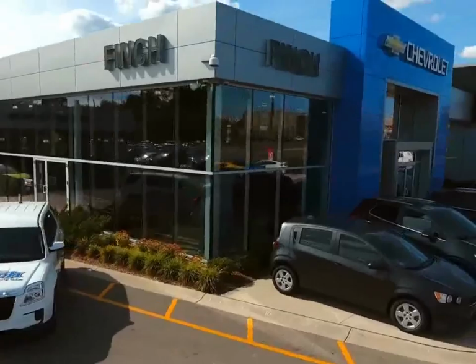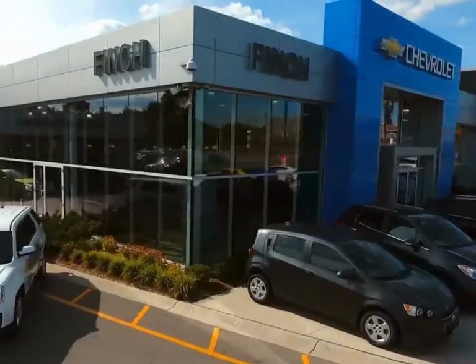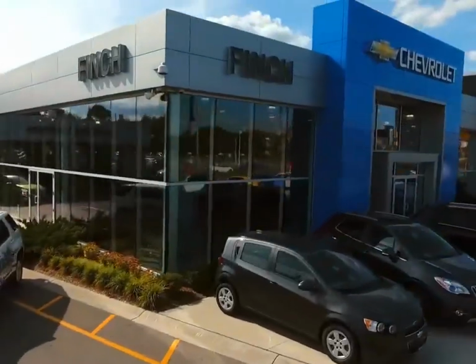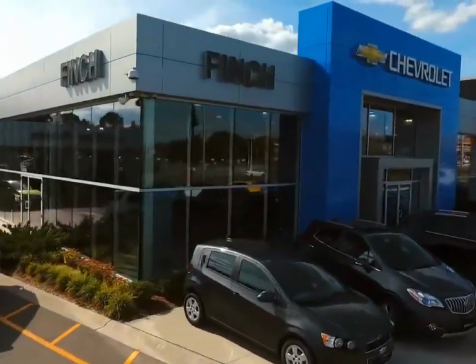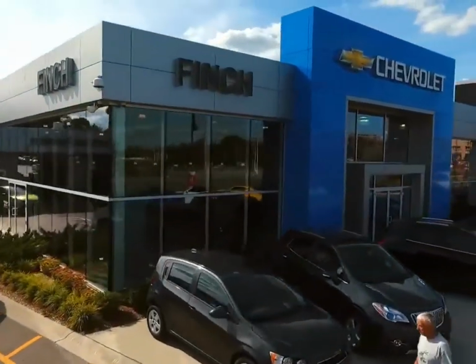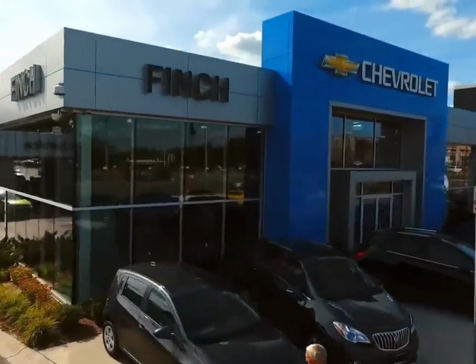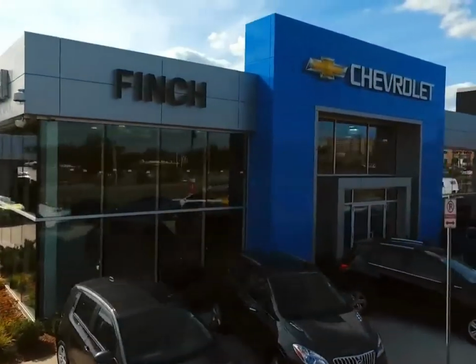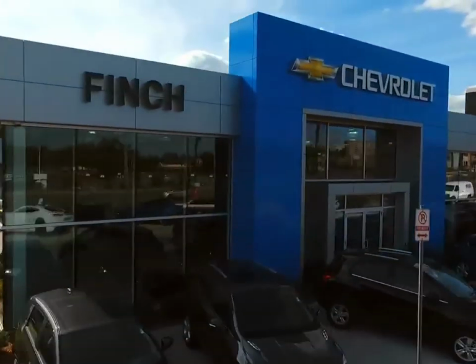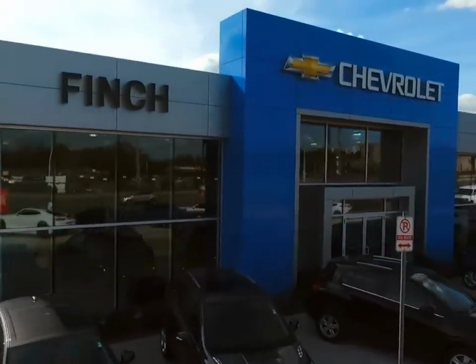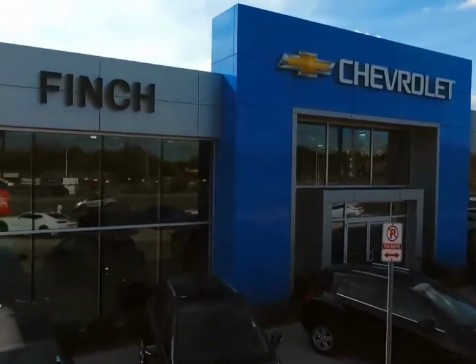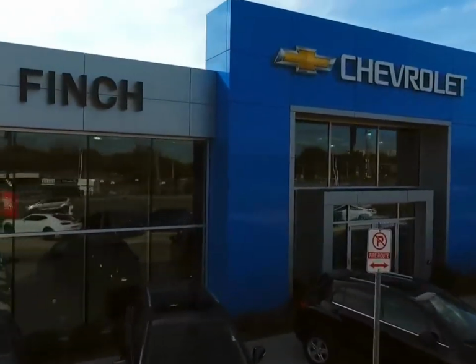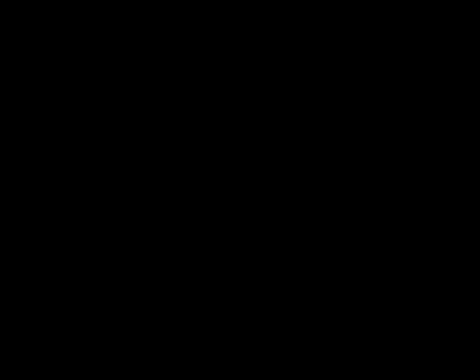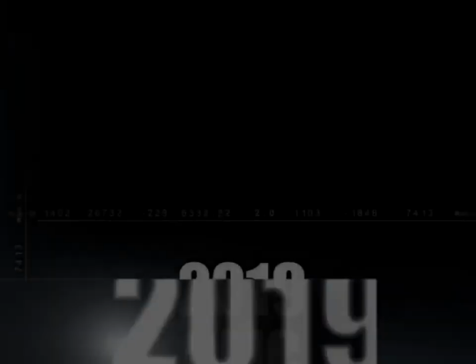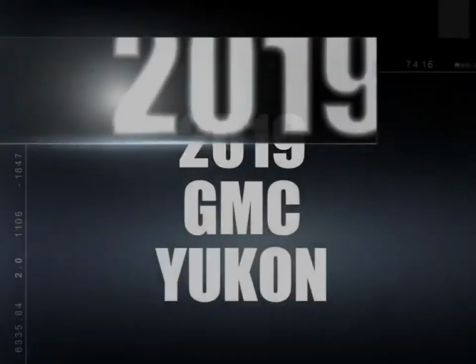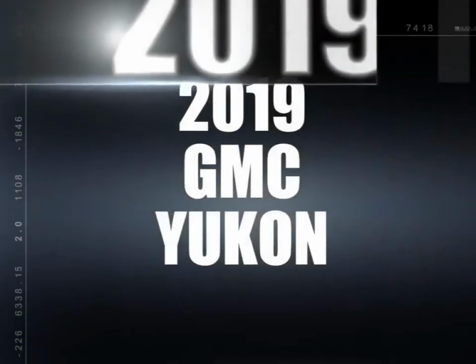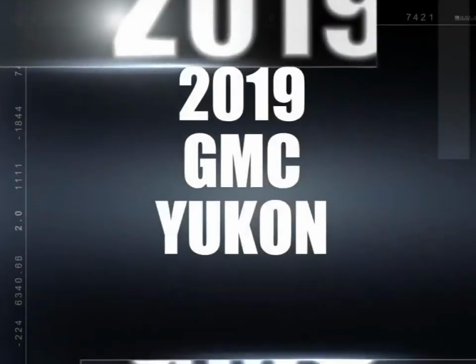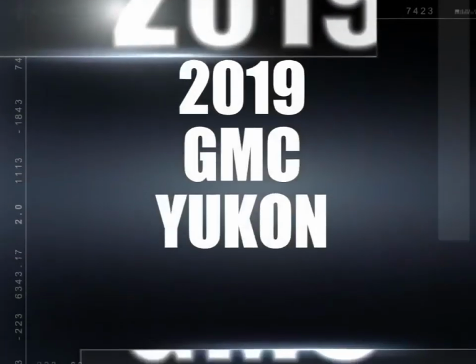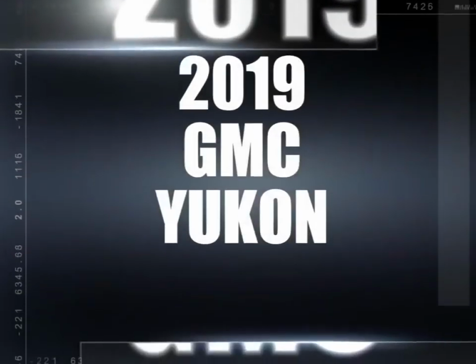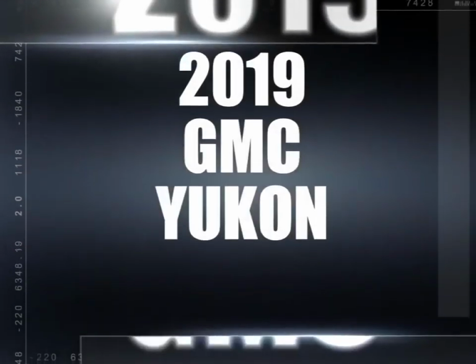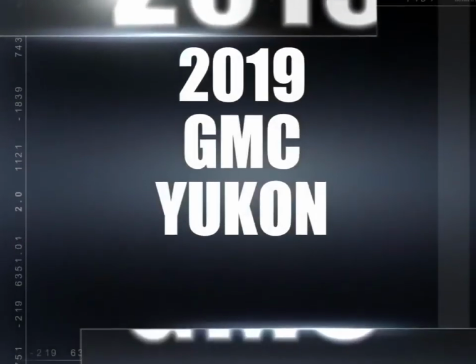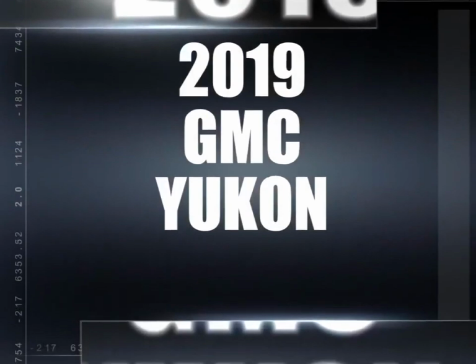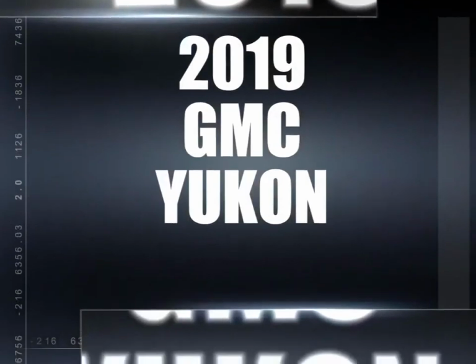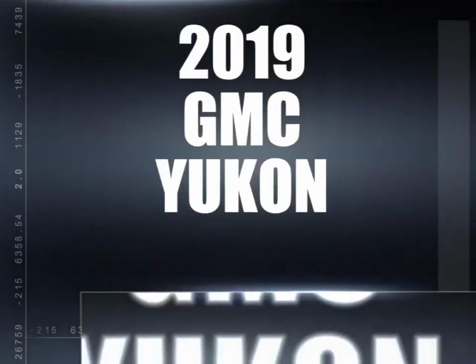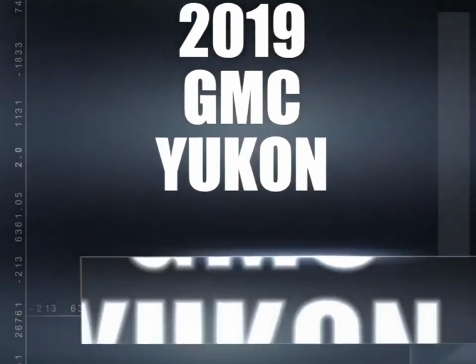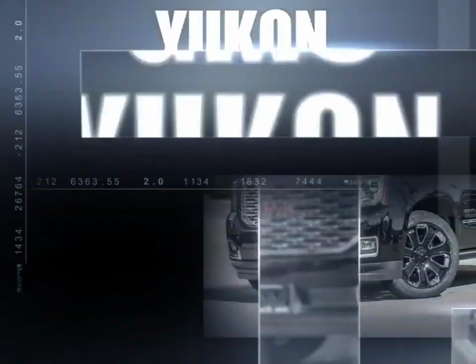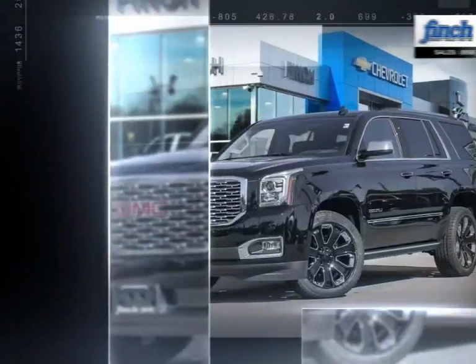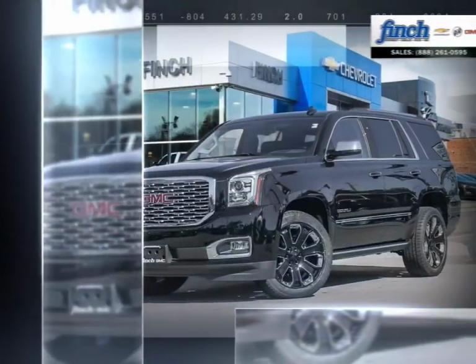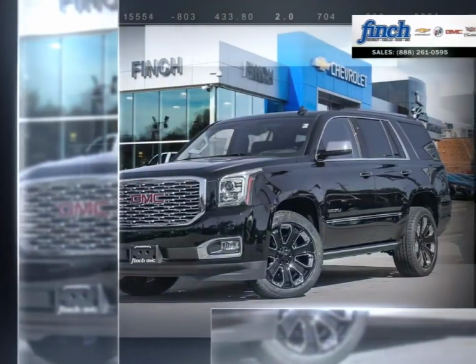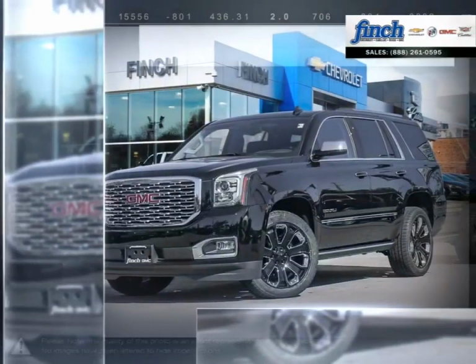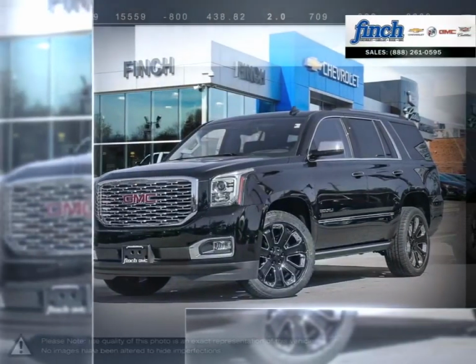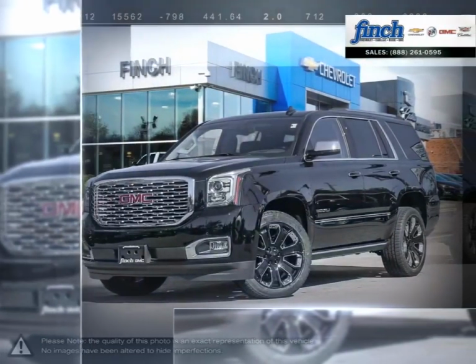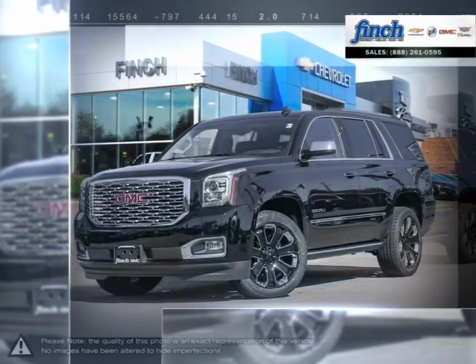Welcome to Finch Chevrolet. Today we're looking at a 2019 GMC Yukon. Meet the GMC Yukon.